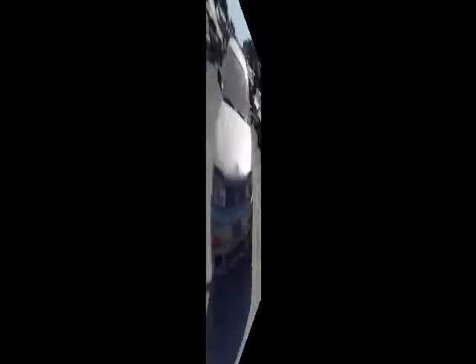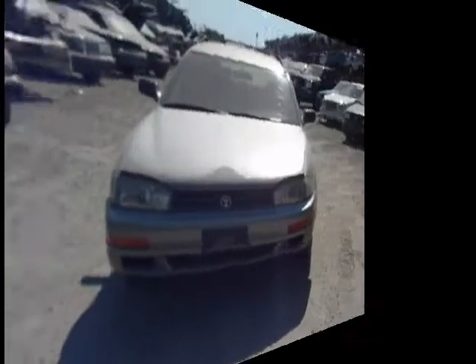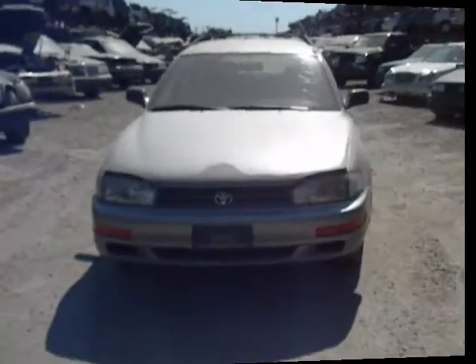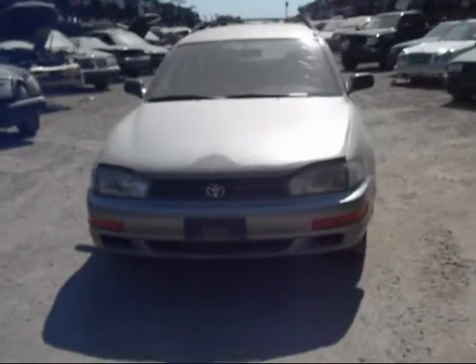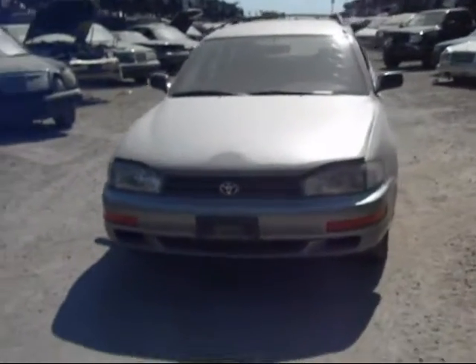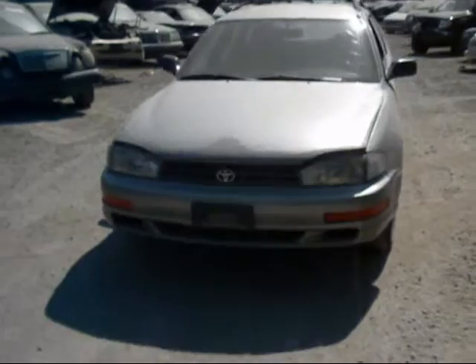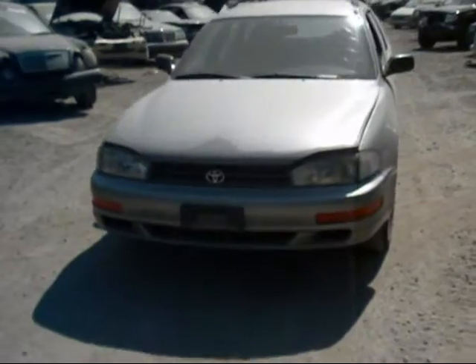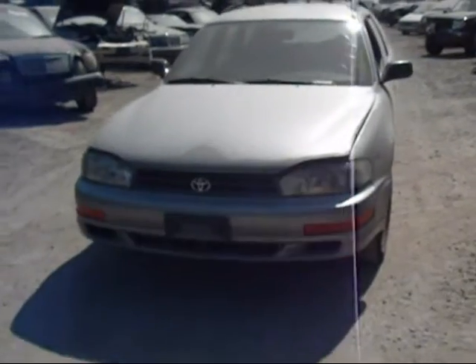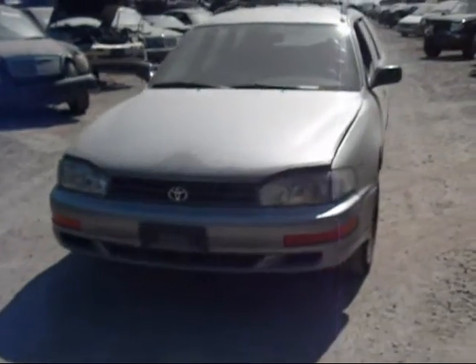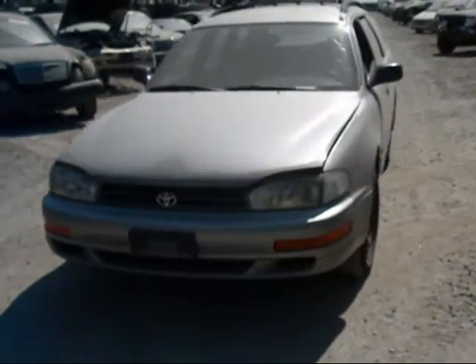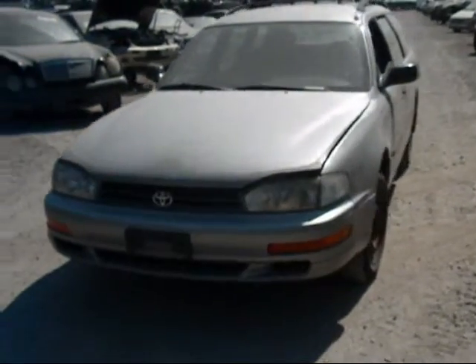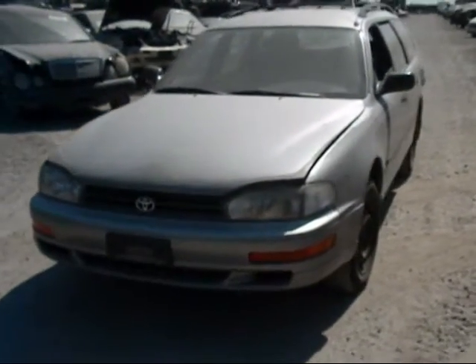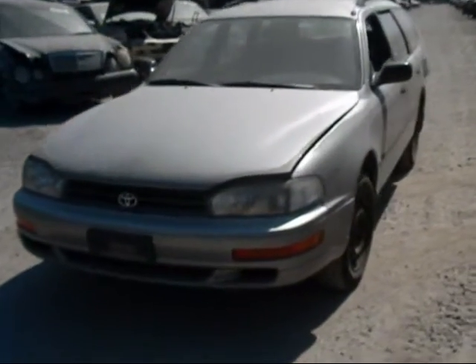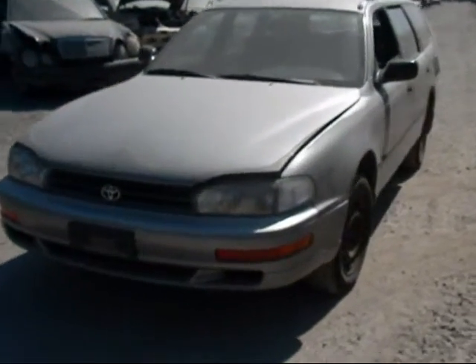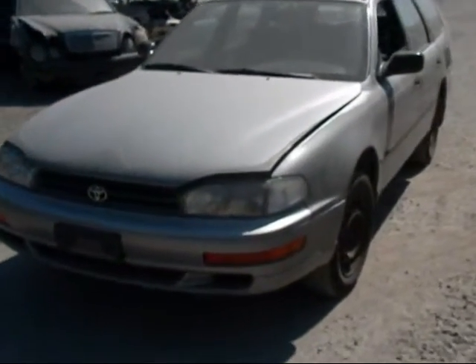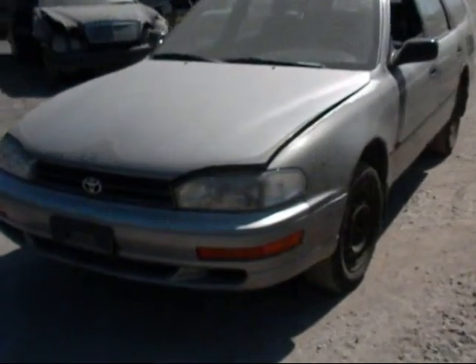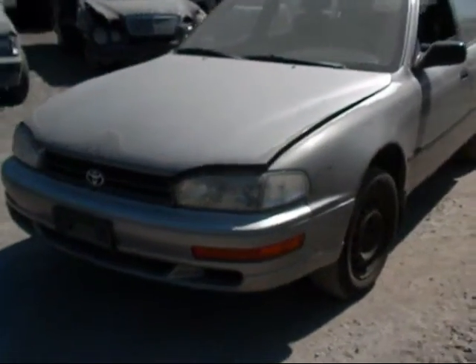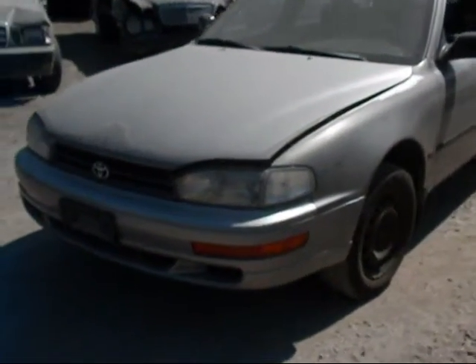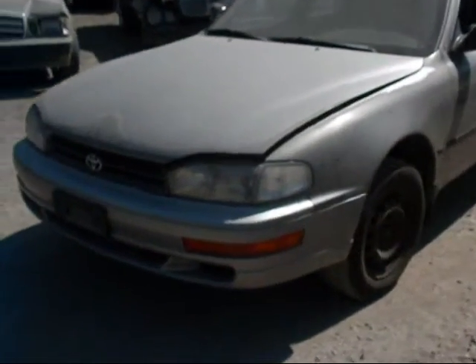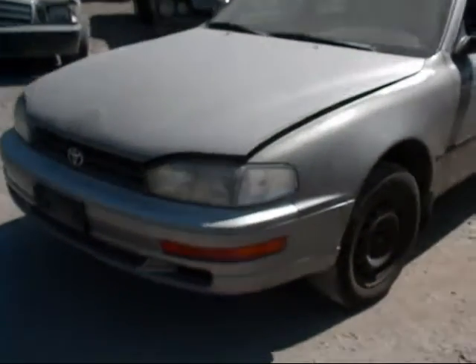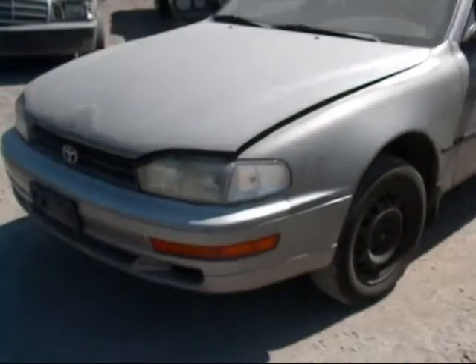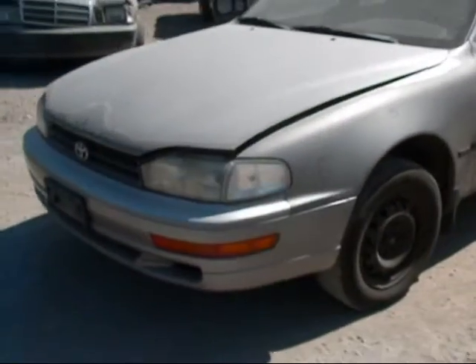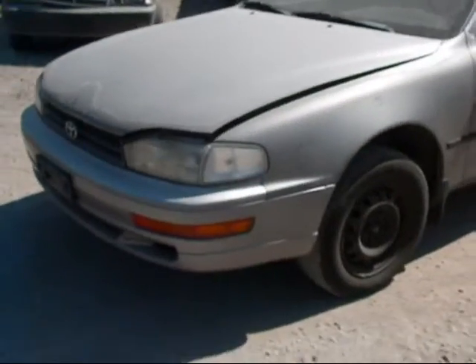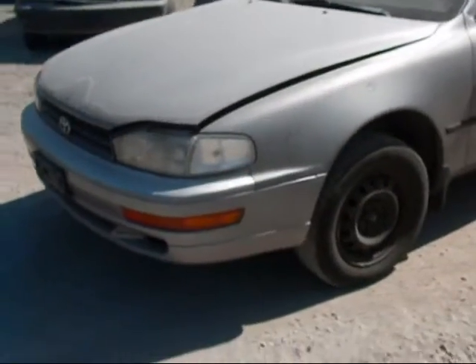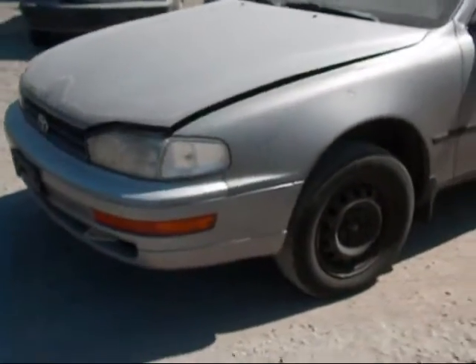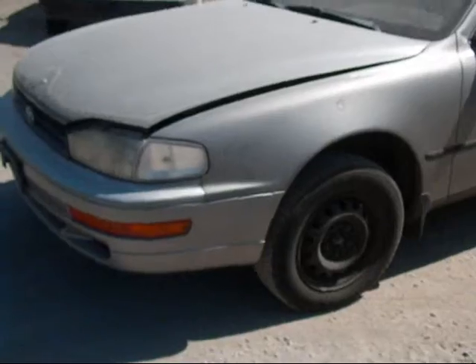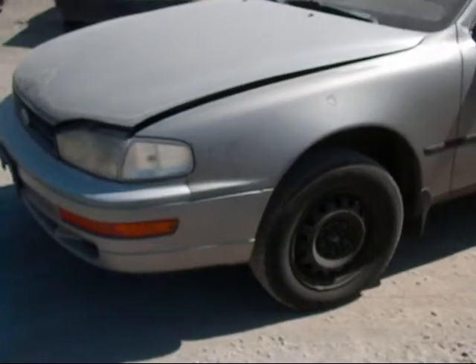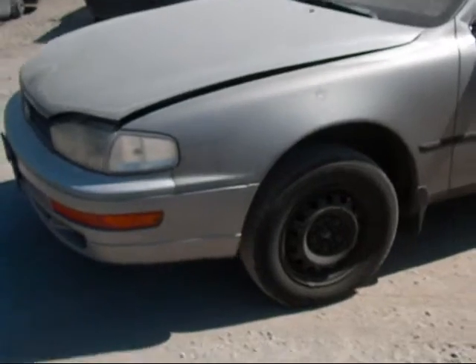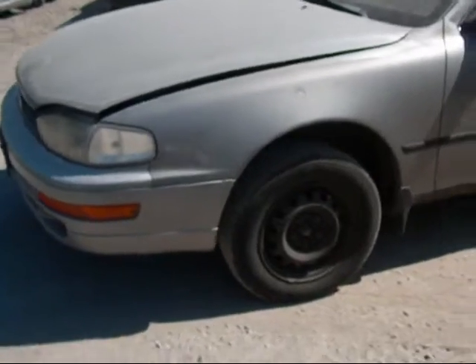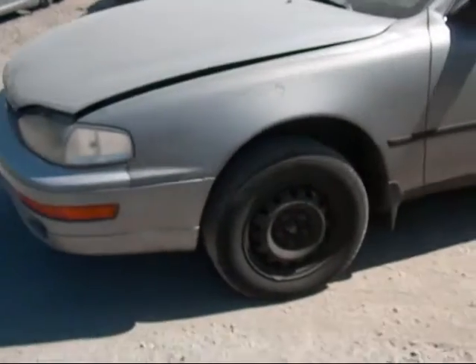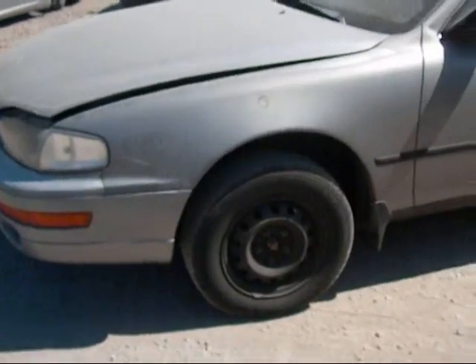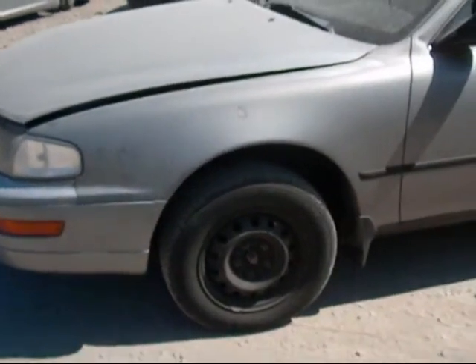Welcome to Fresno TAP Recycling. Today we have a 1992 Toyota Camry. It was bought from off the street, and we don't know what the problem with it is yet.